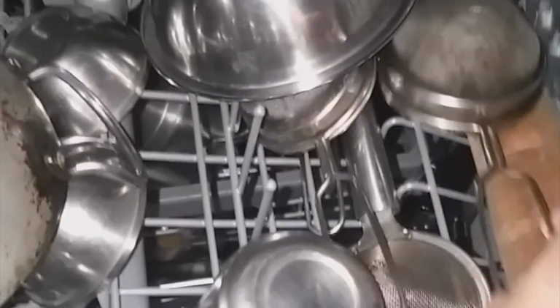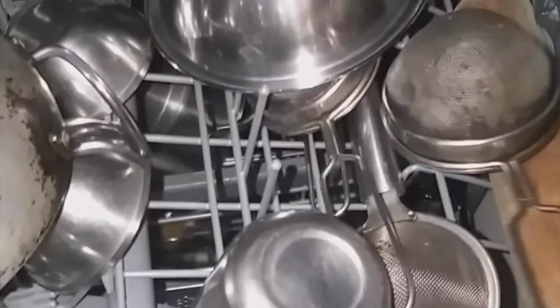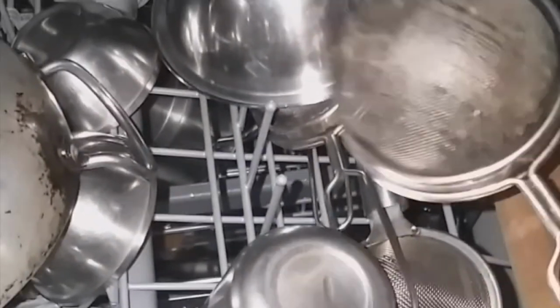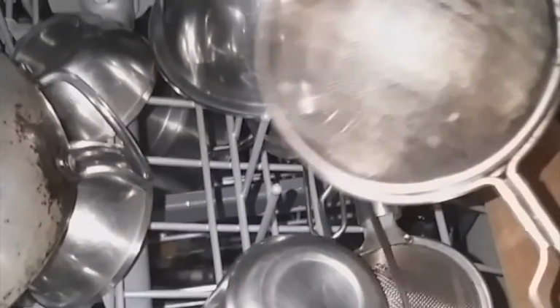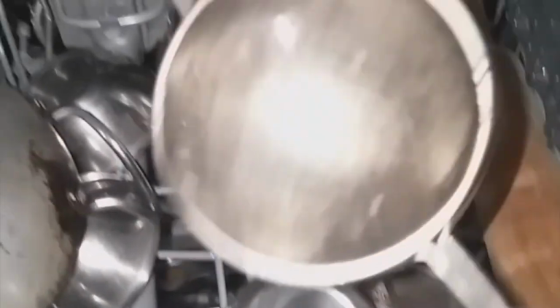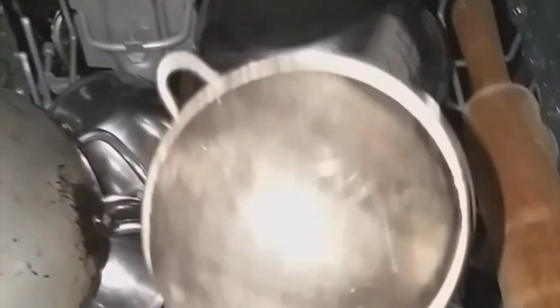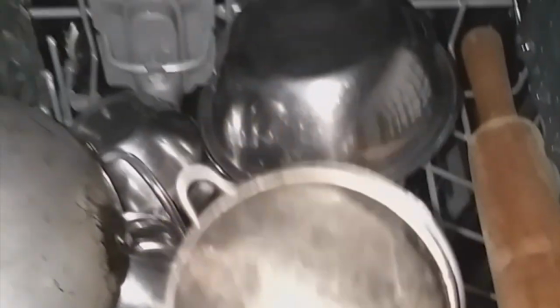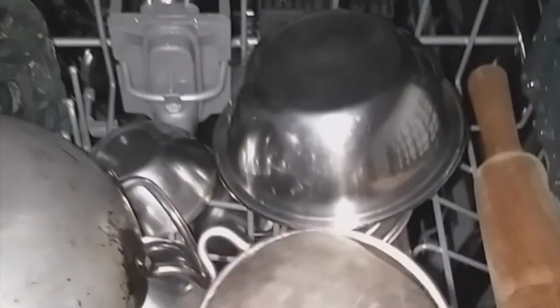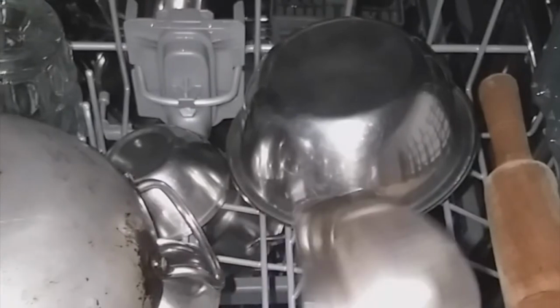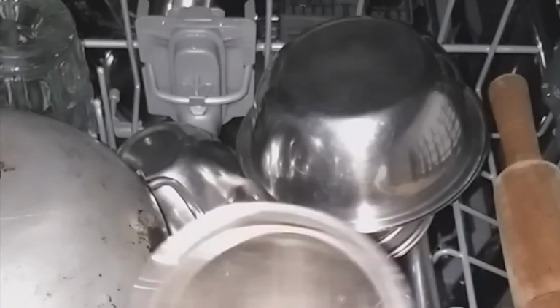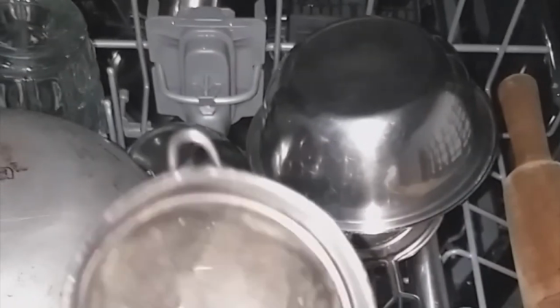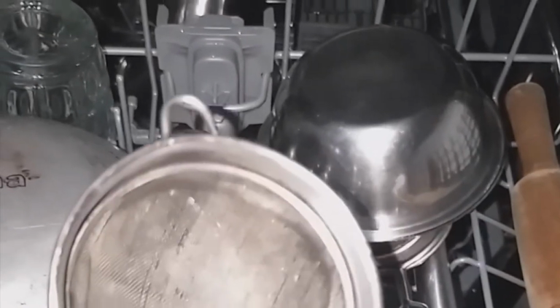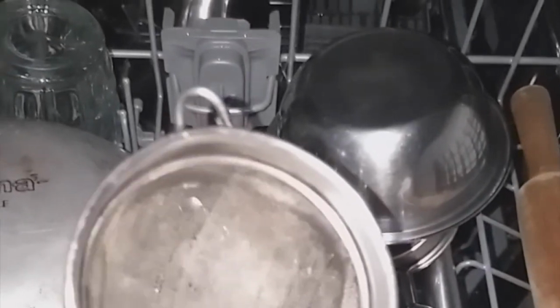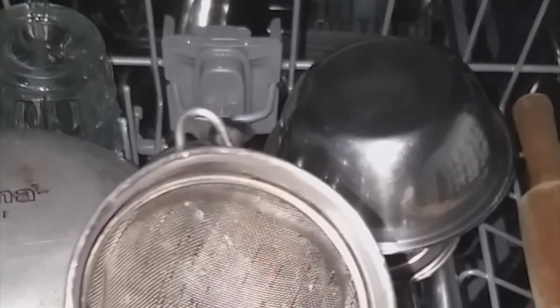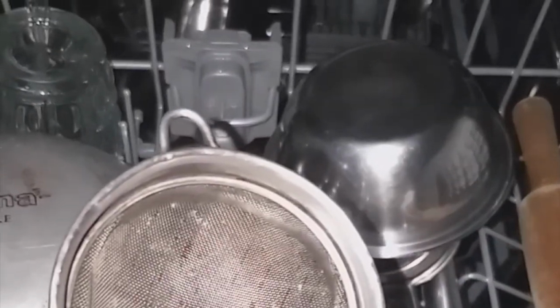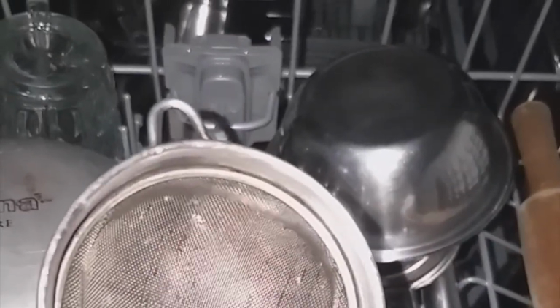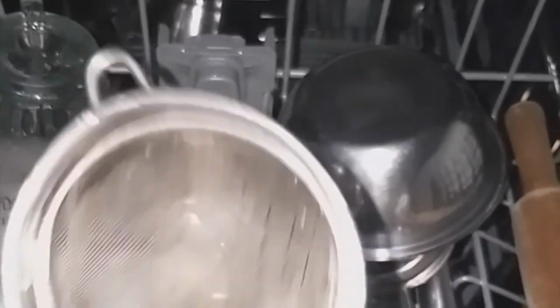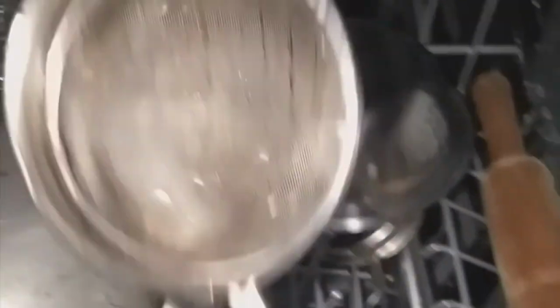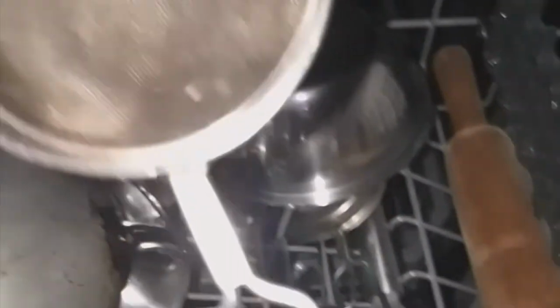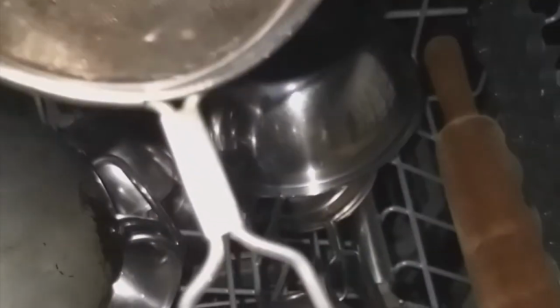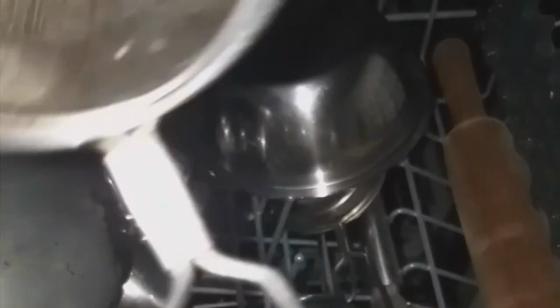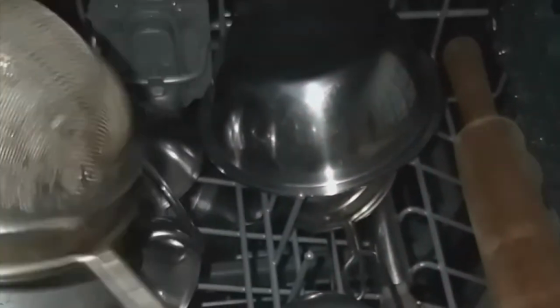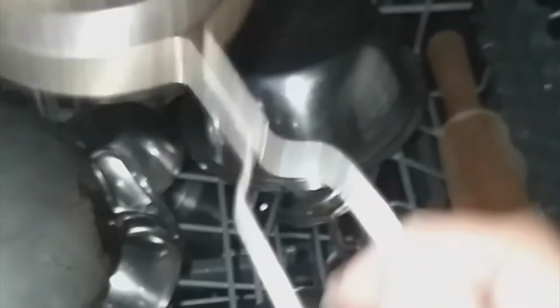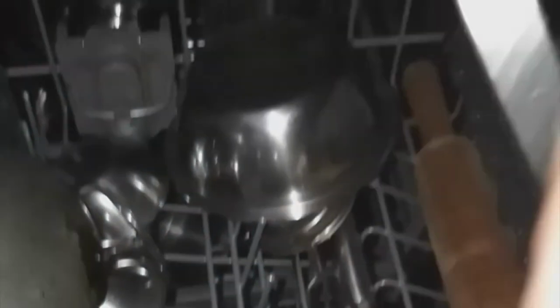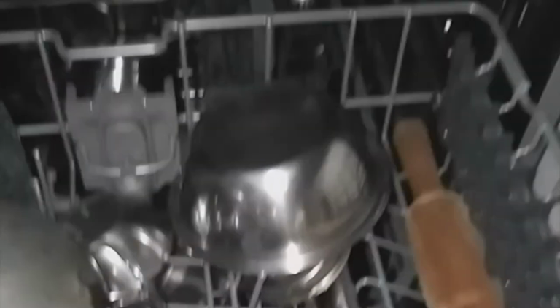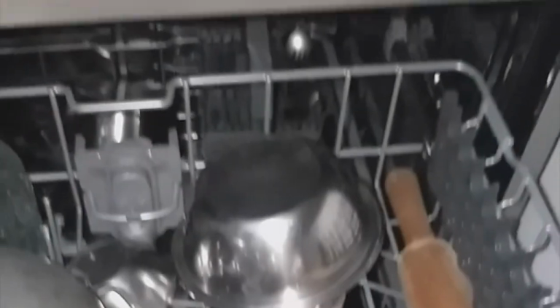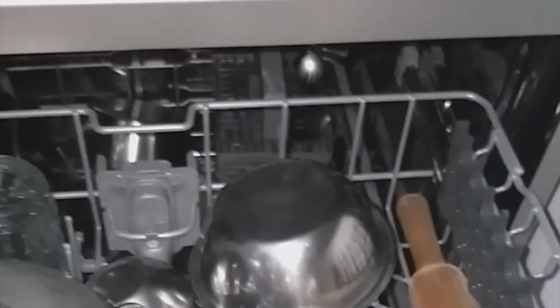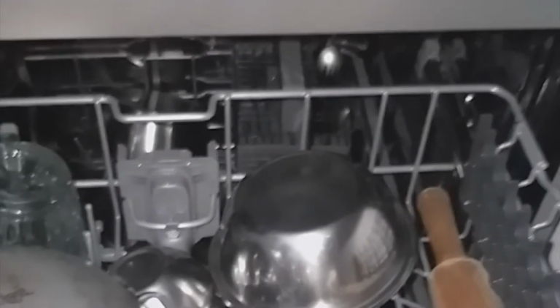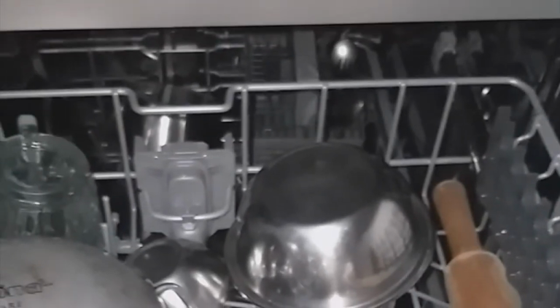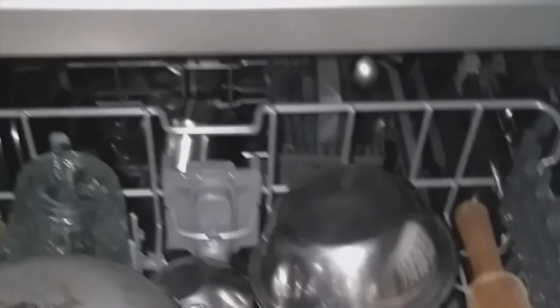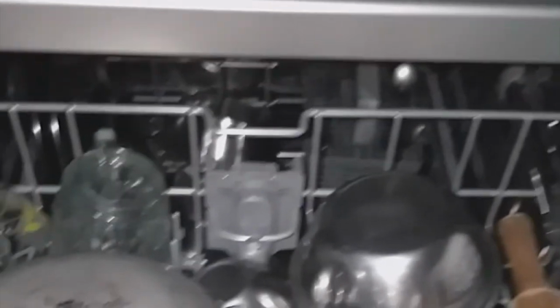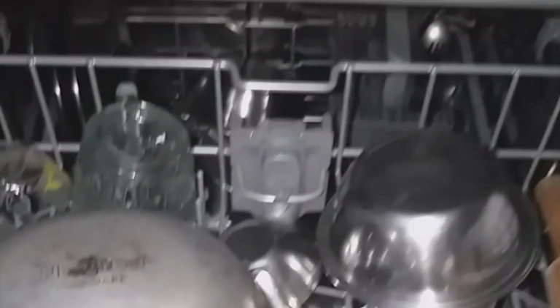The only utensils that don't work well in the dishwasher are aluminium and iron. They will get cleaned, but over time iron will catch rust and aluminium utensils will turn black.